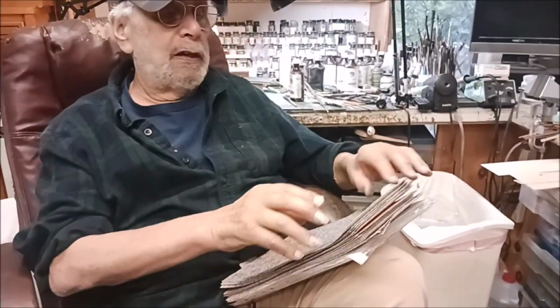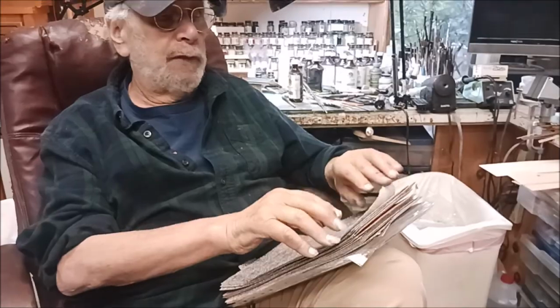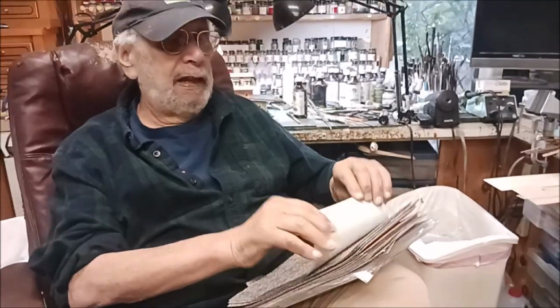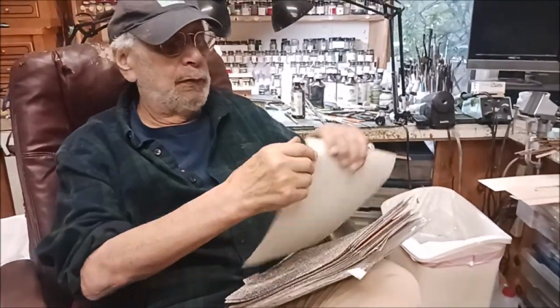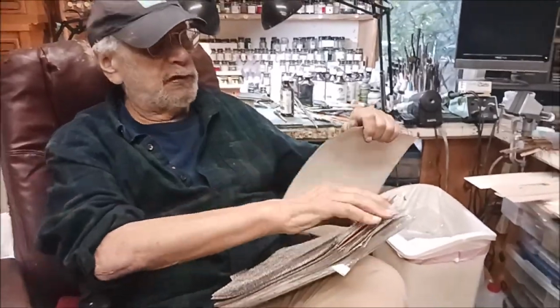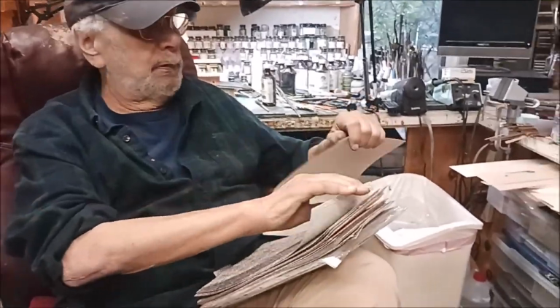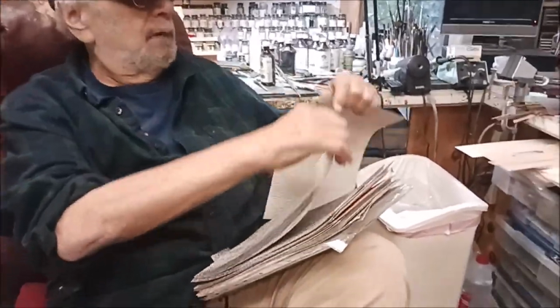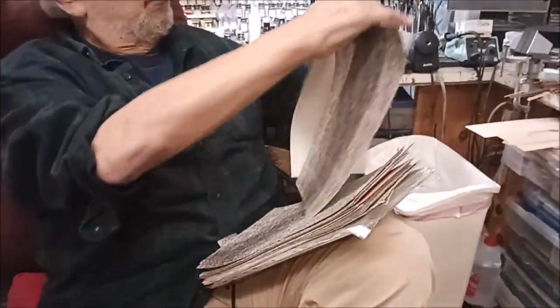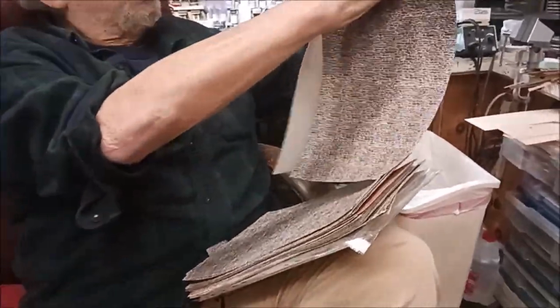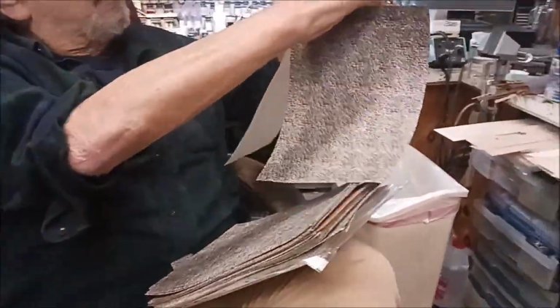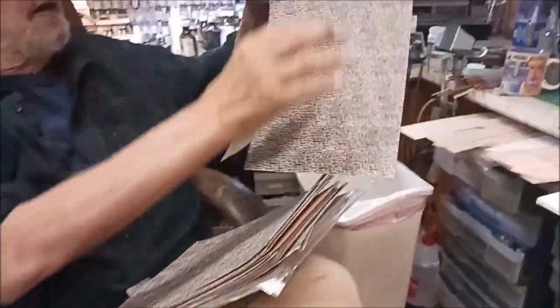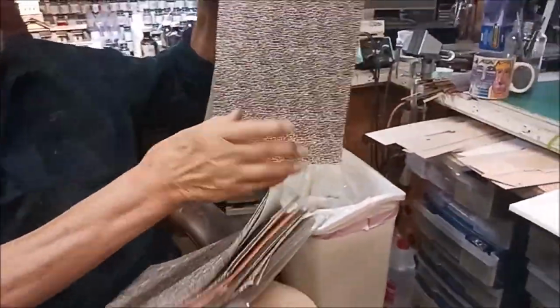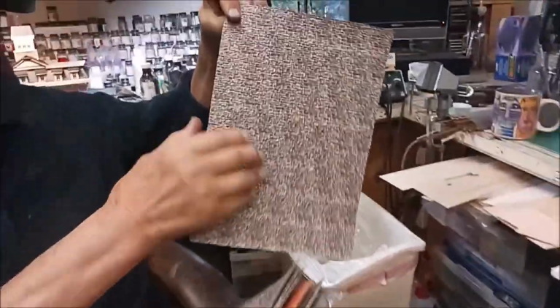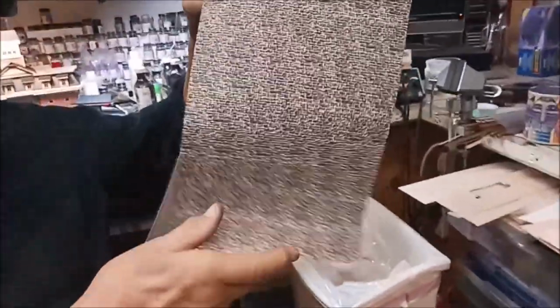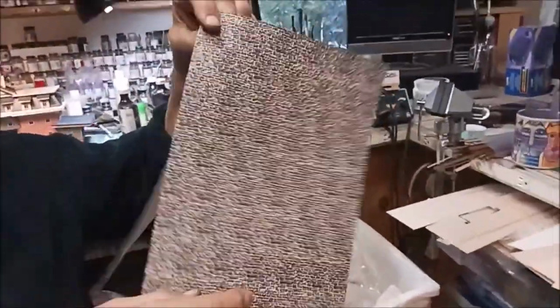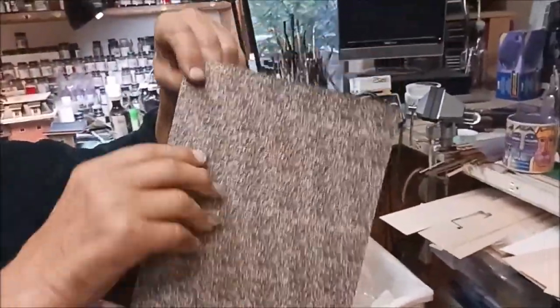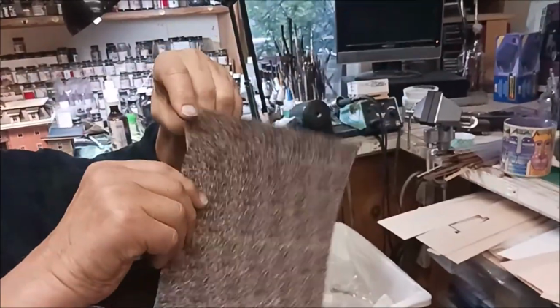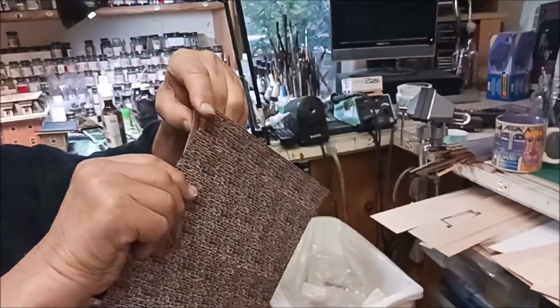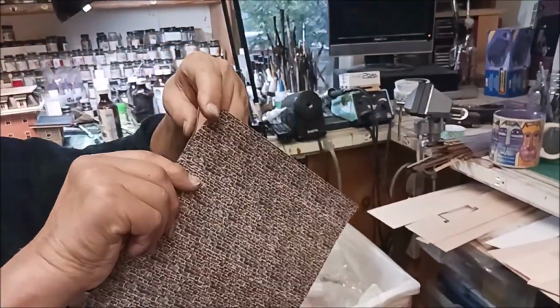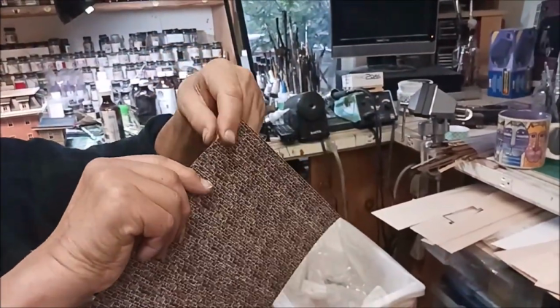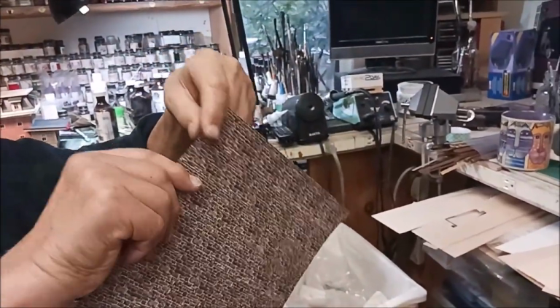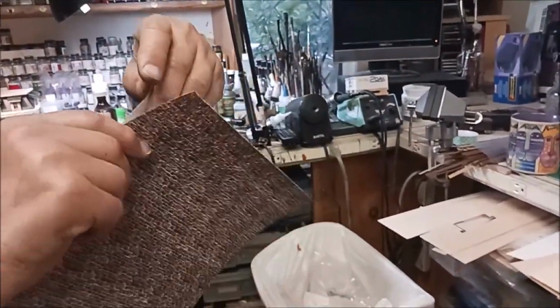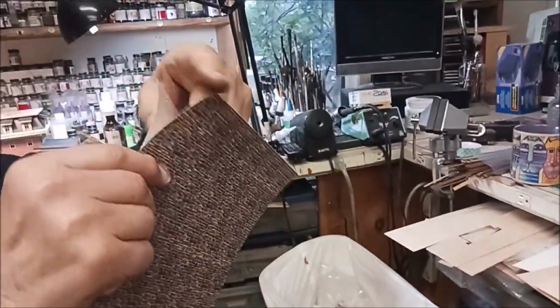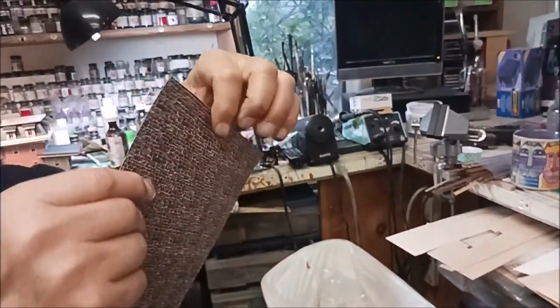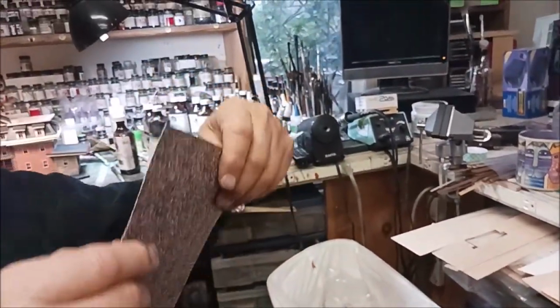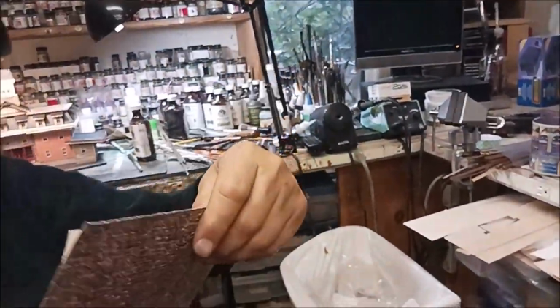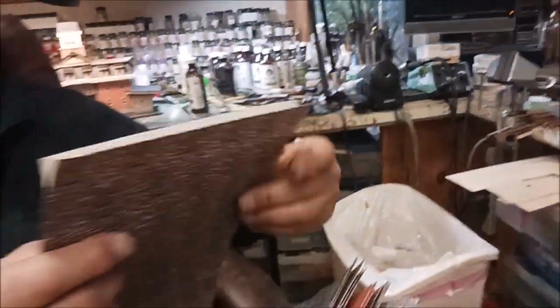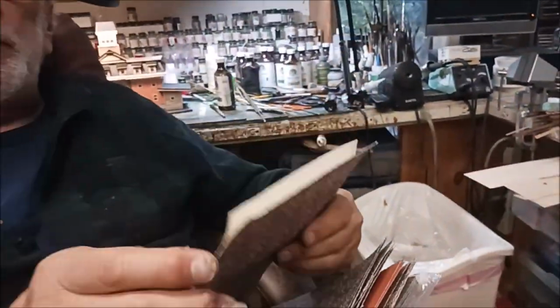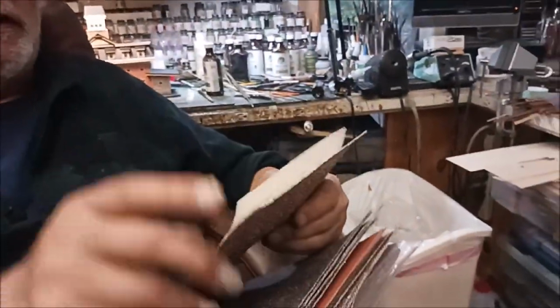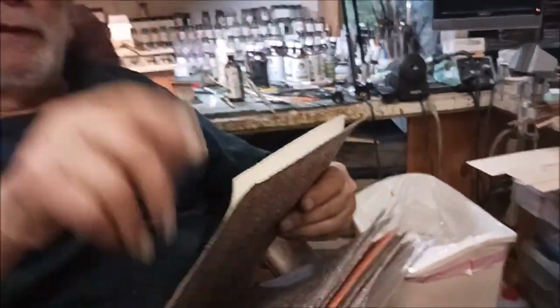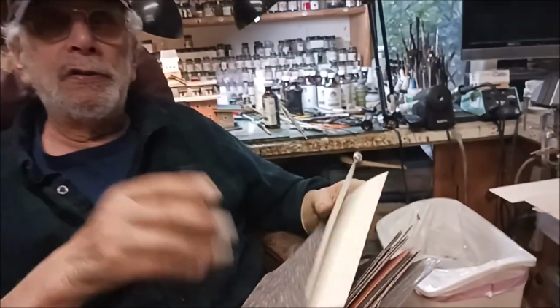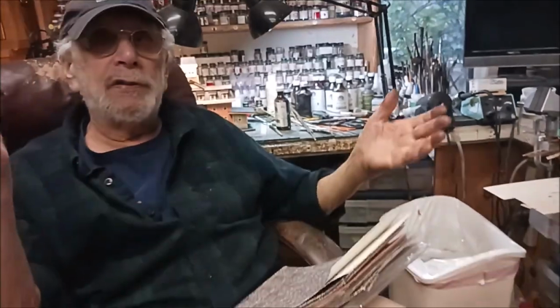If you've got an edge, the paper is thick so you're going to see white. All you do is take a little bit of alcohol with ink on the edge, and that's it — and you don't see it.